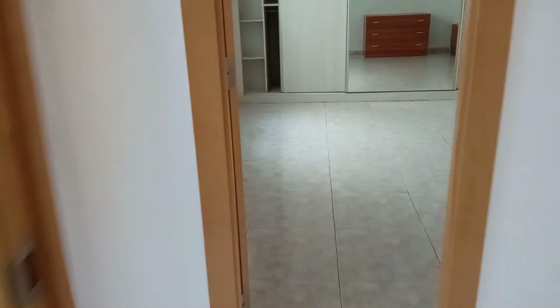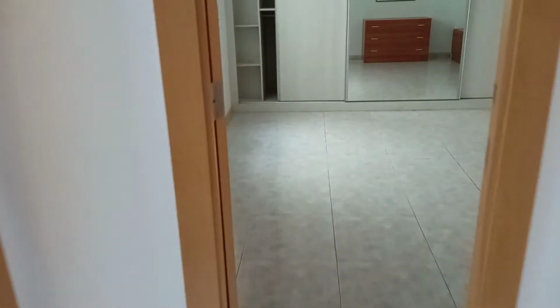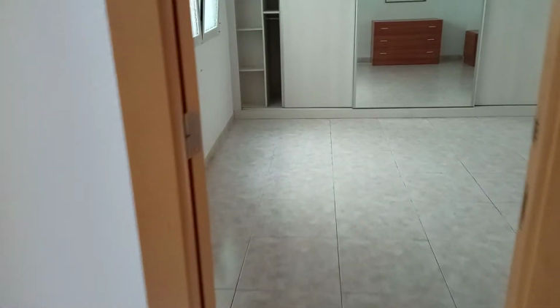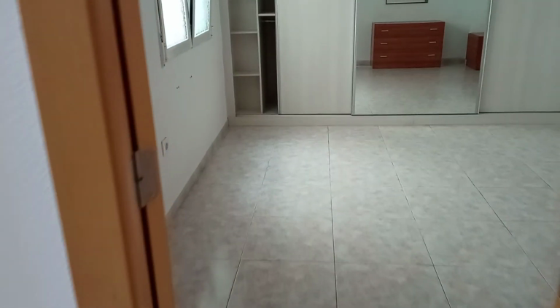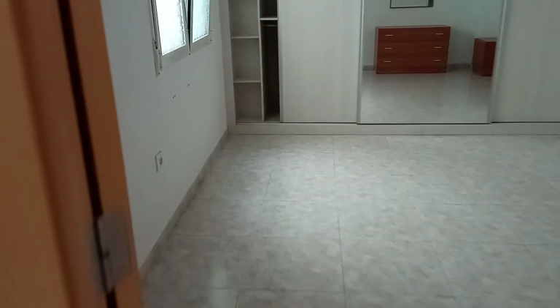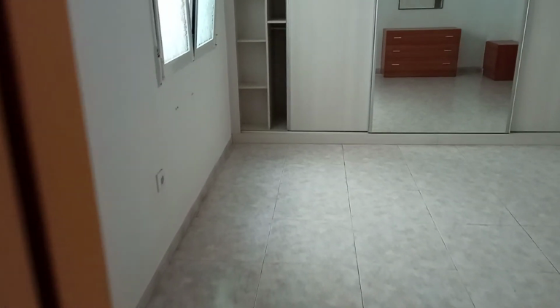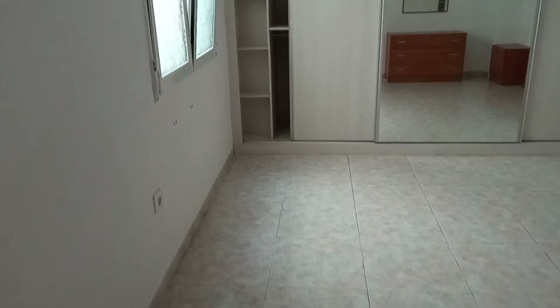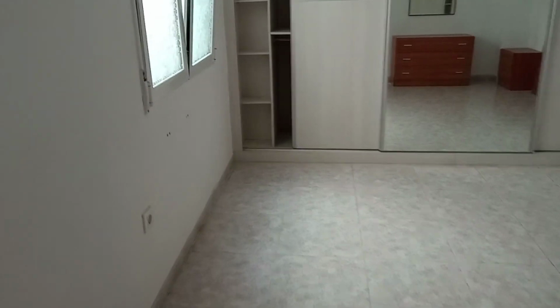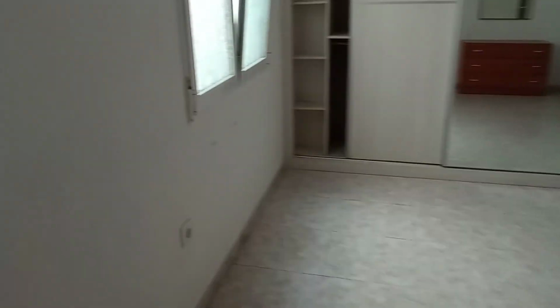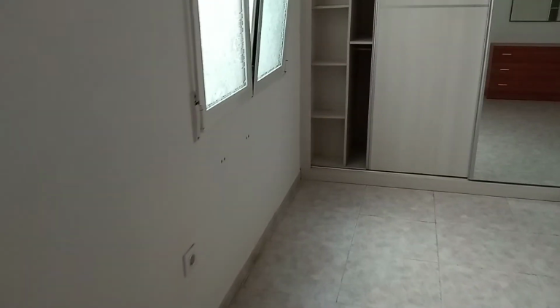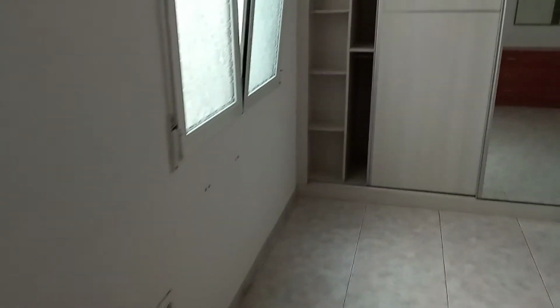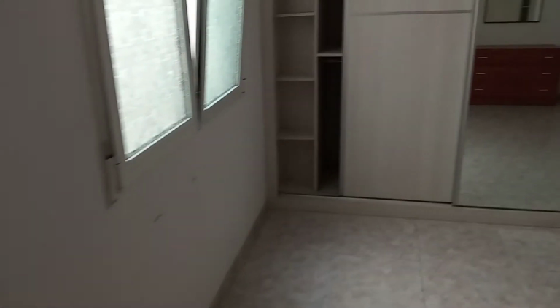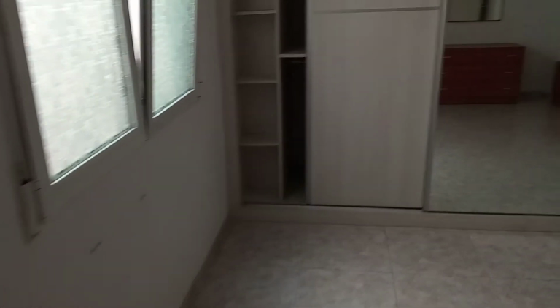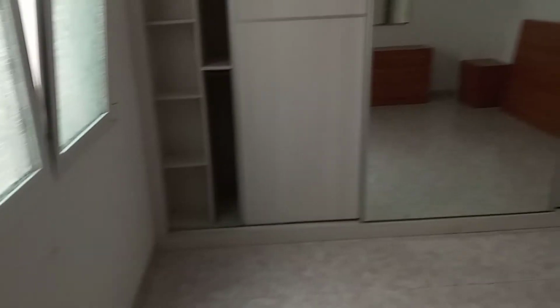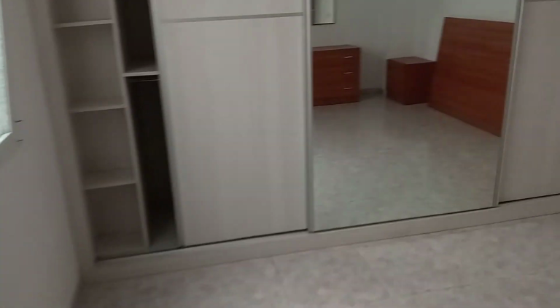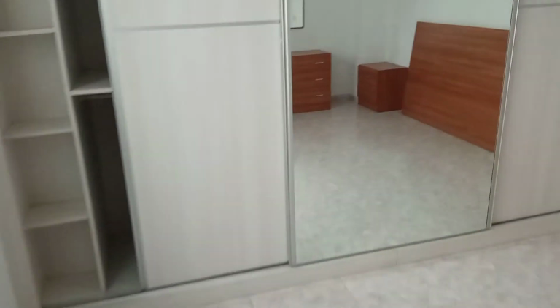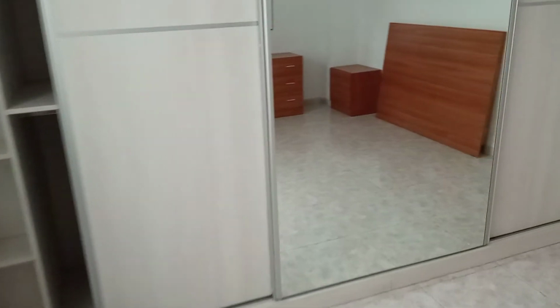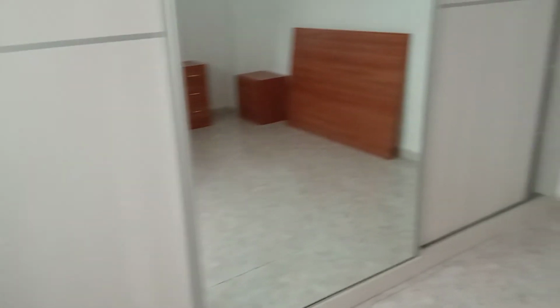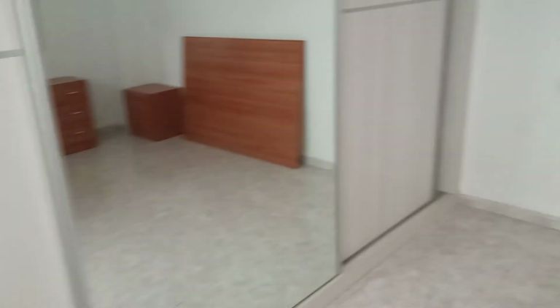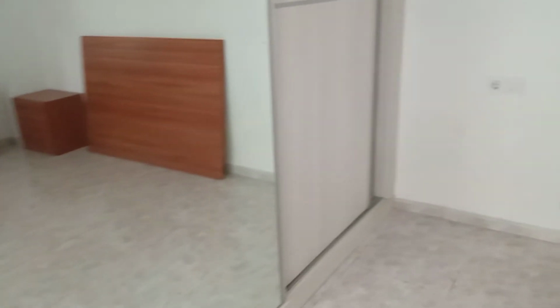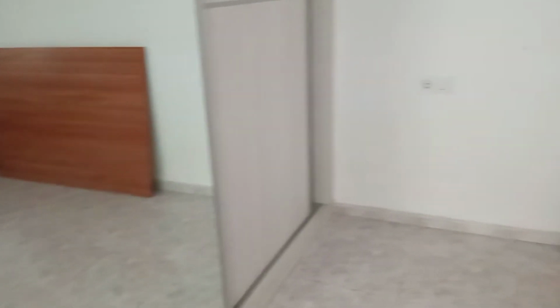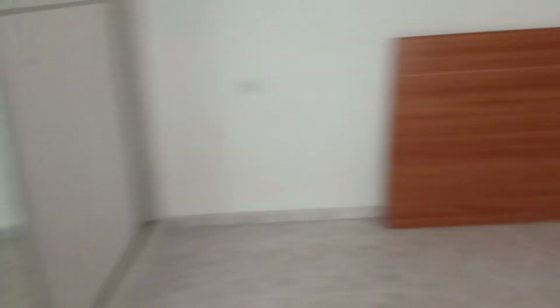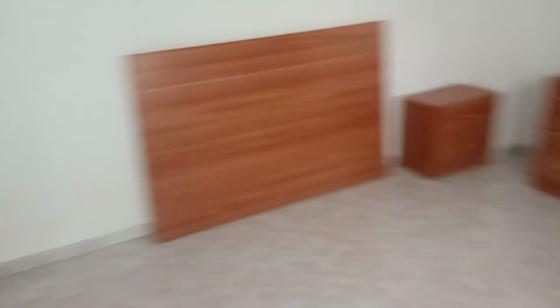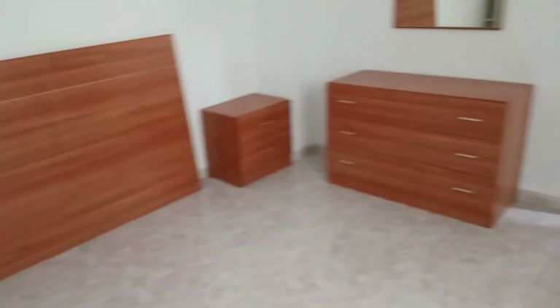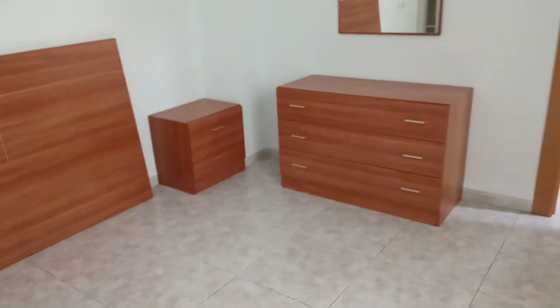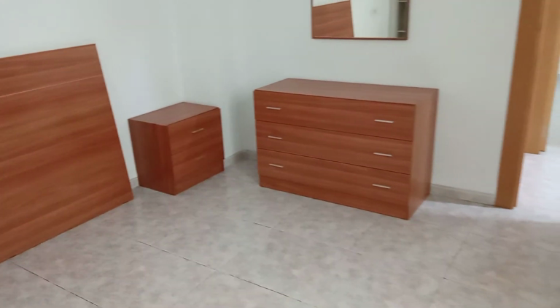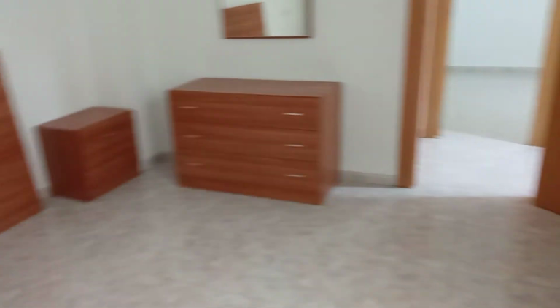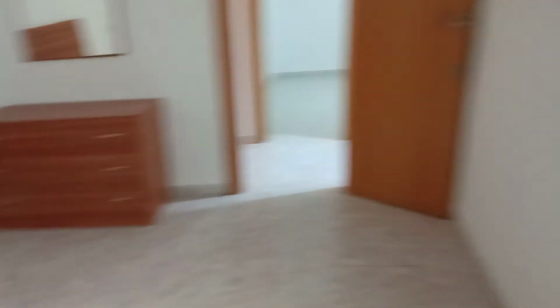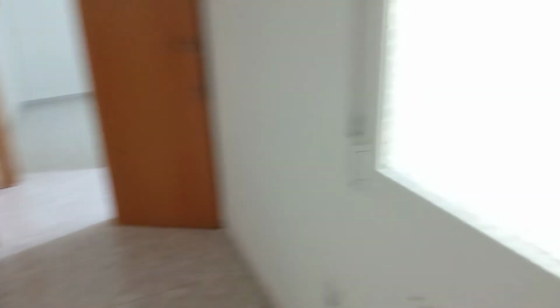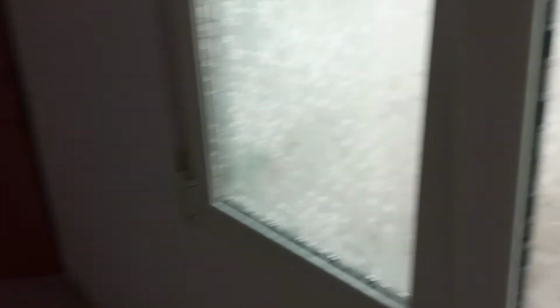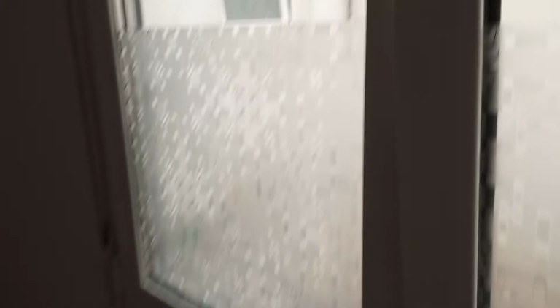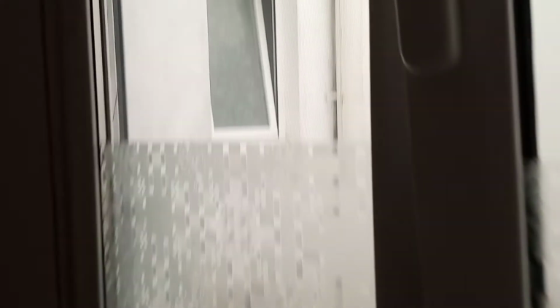And a nice big master bedroom with fitted wardrobes, all new windows.